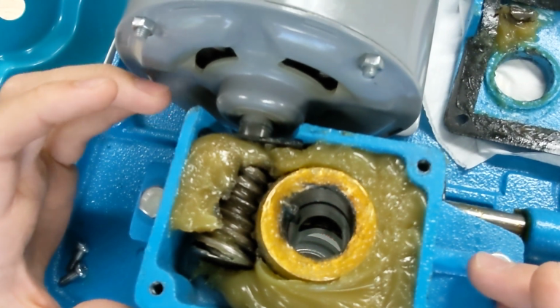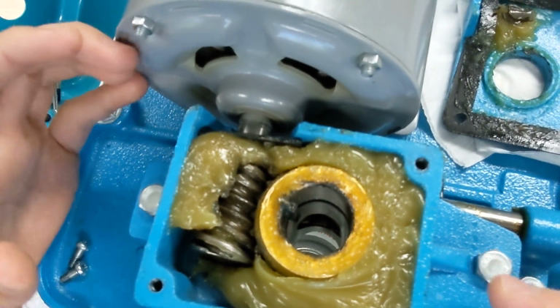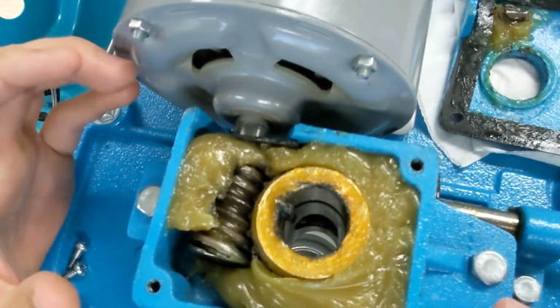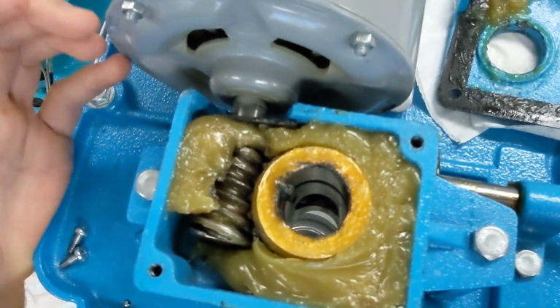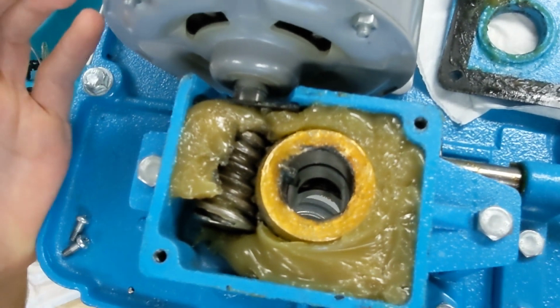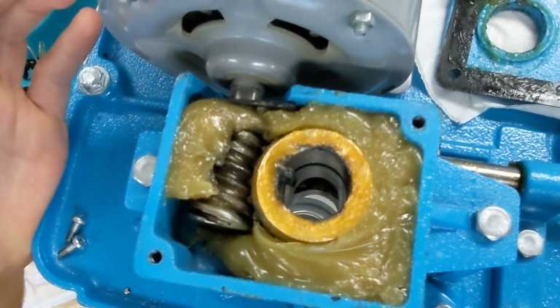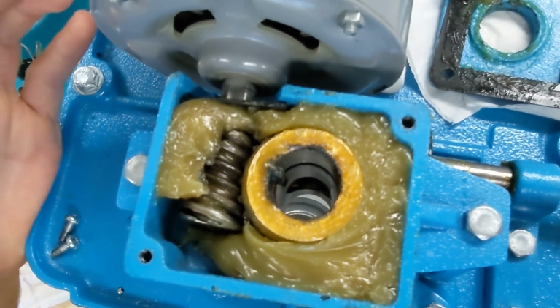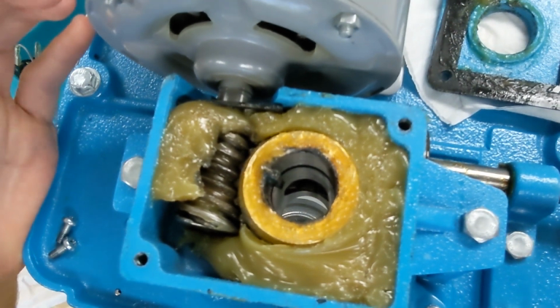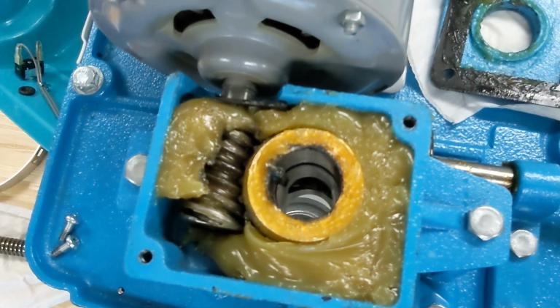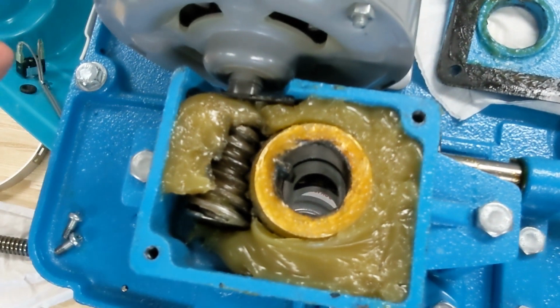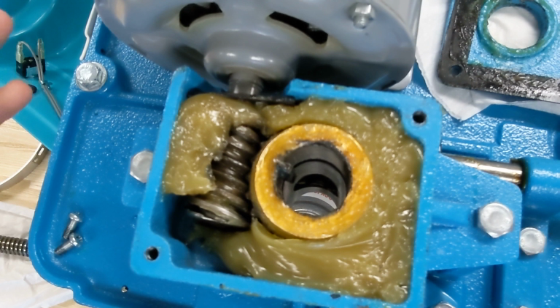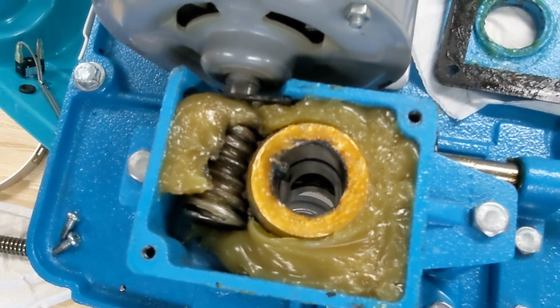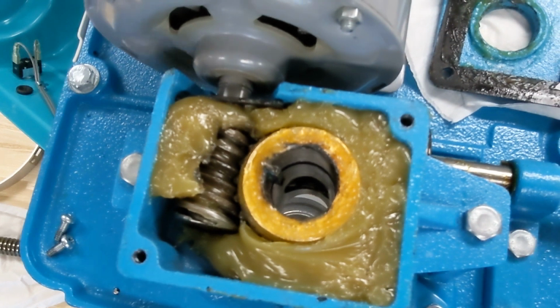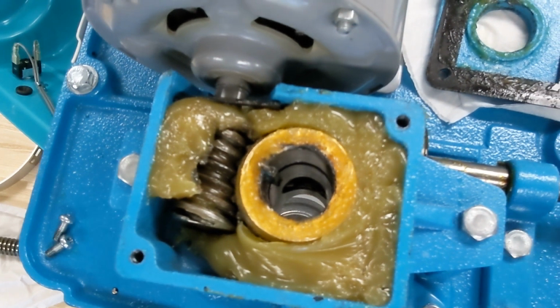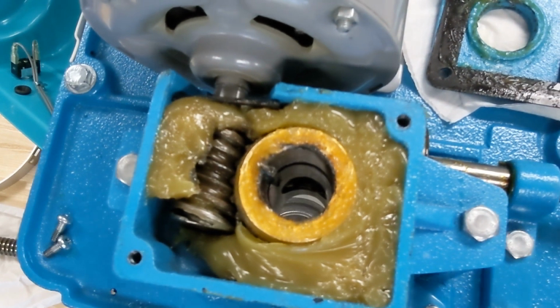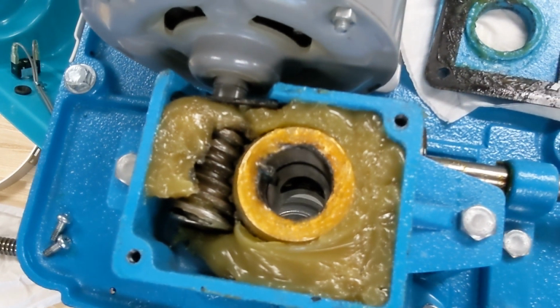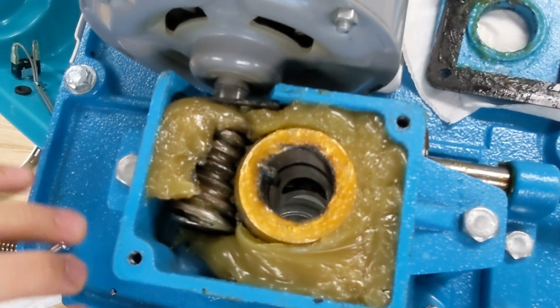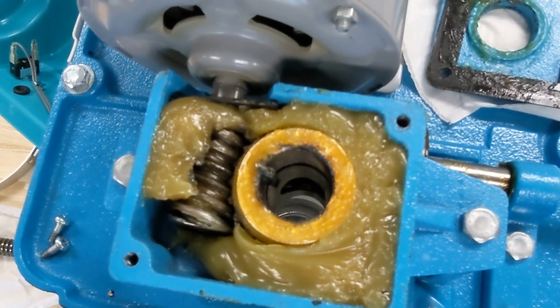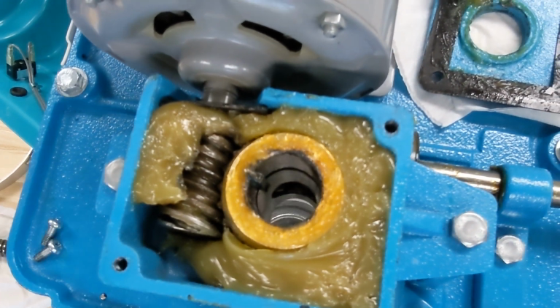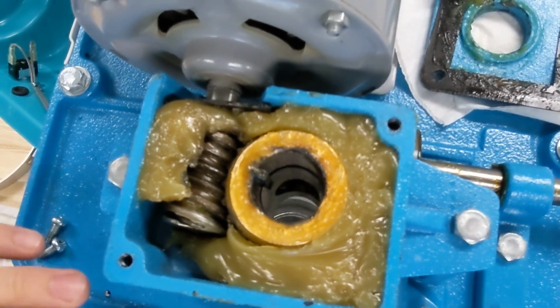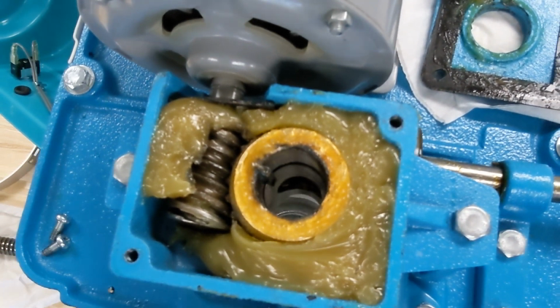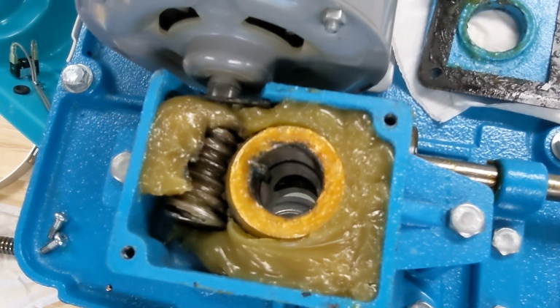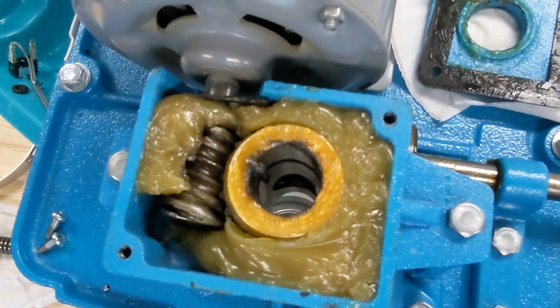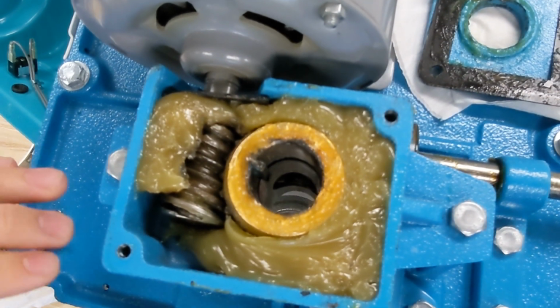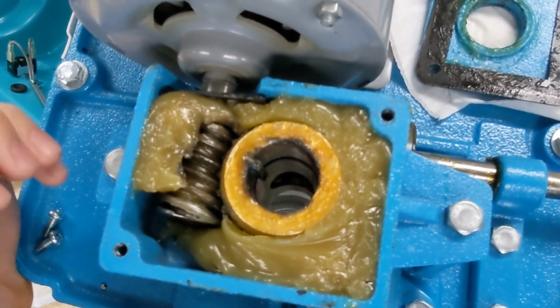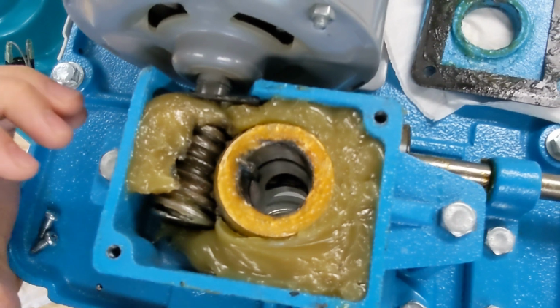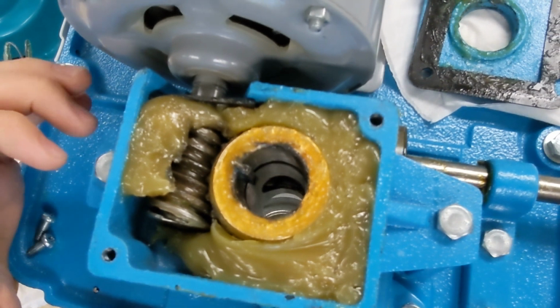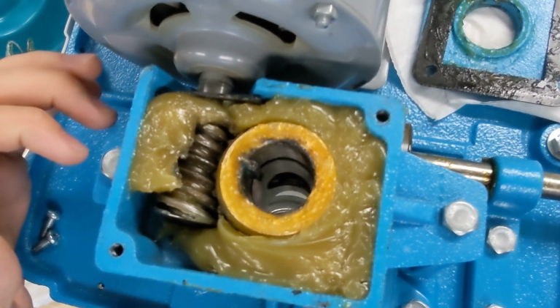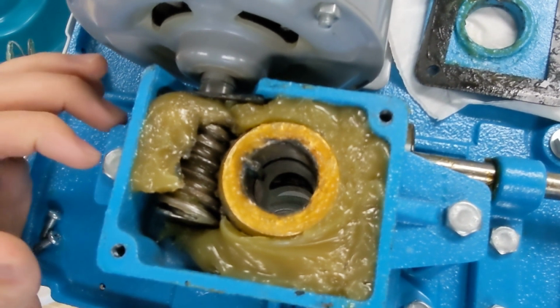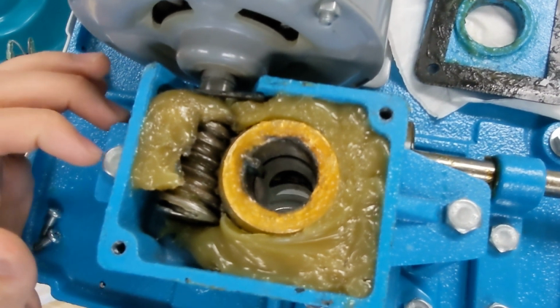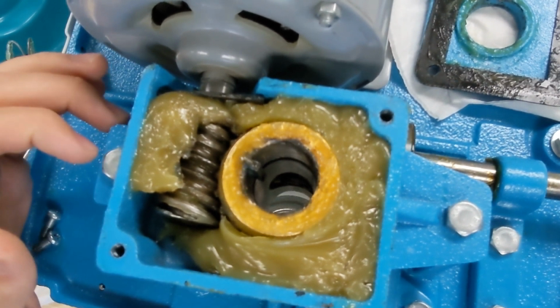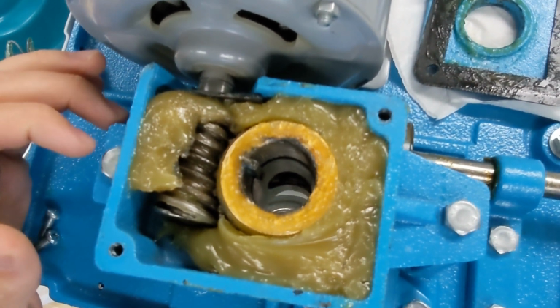This is a good time to swap your grease out too. If you already have this open and you pull the brass gear out, it's a really good time to just get a fresh start — swap the gear and put a whole new tube of grease in there.